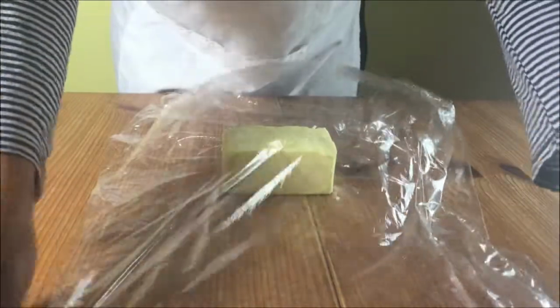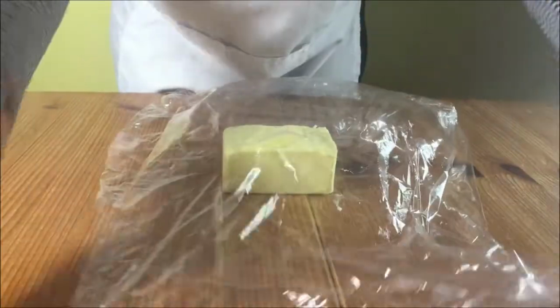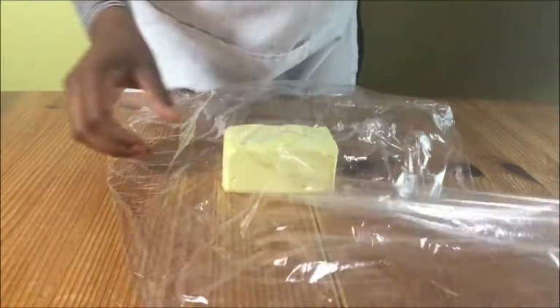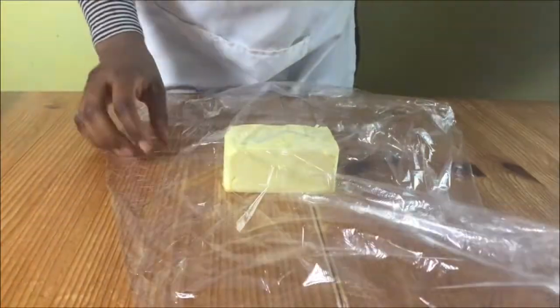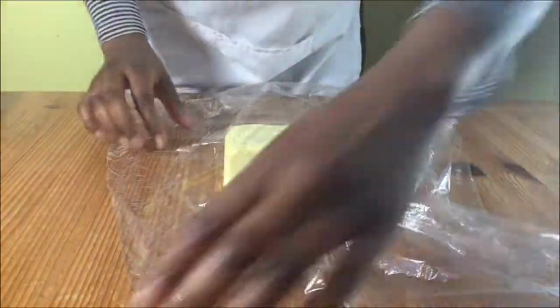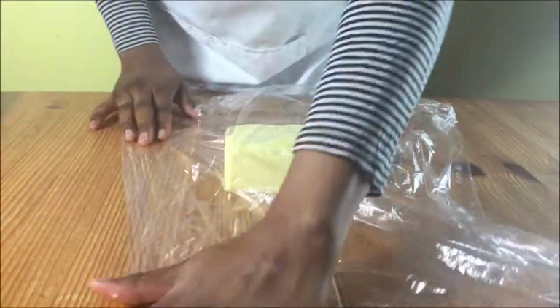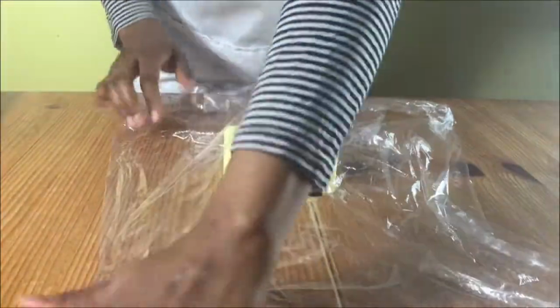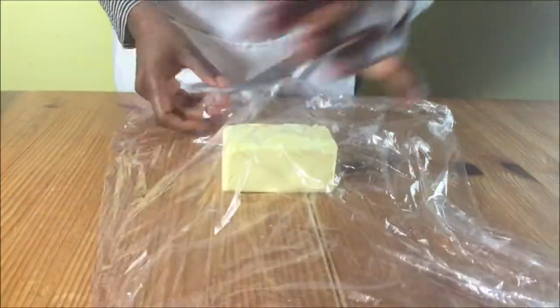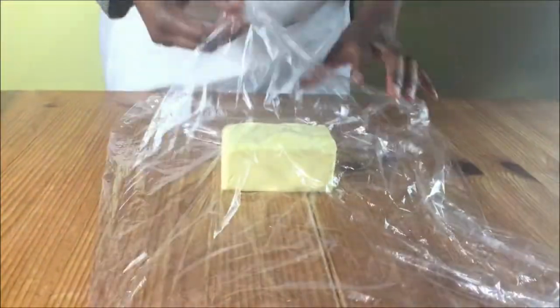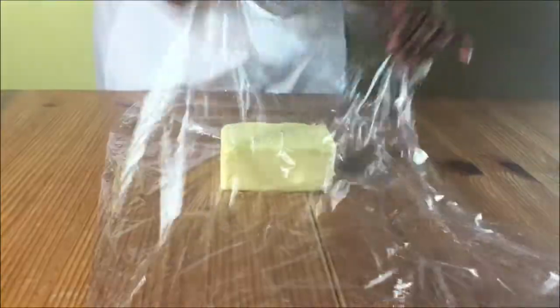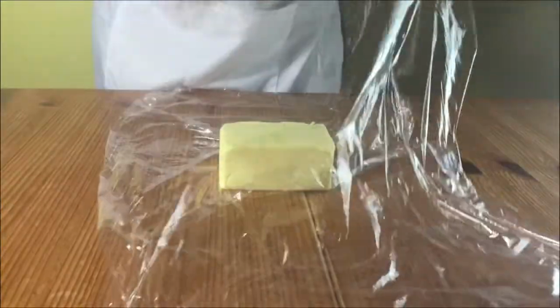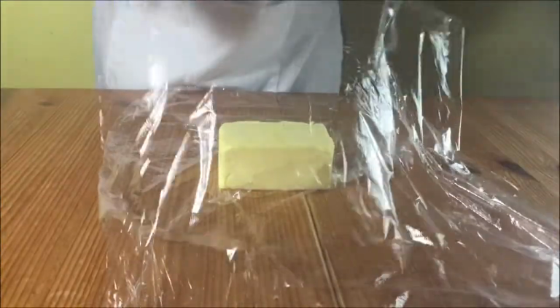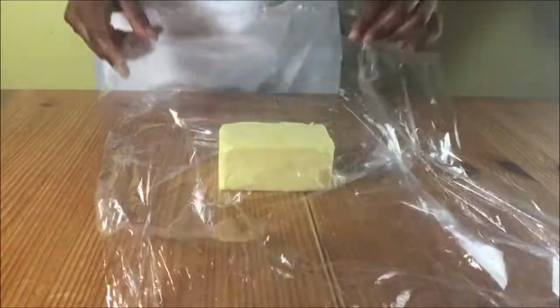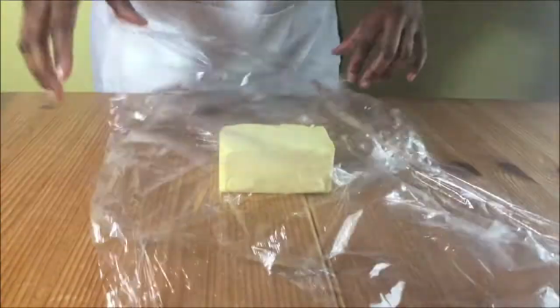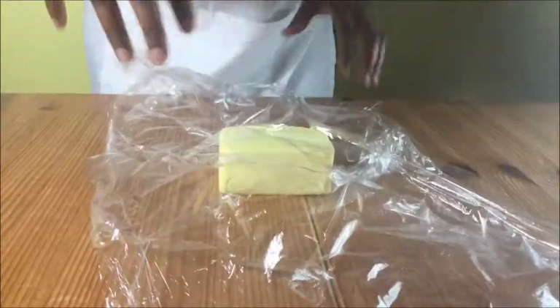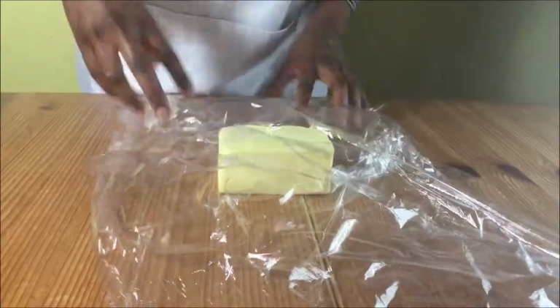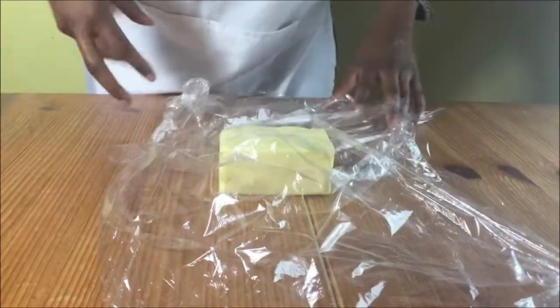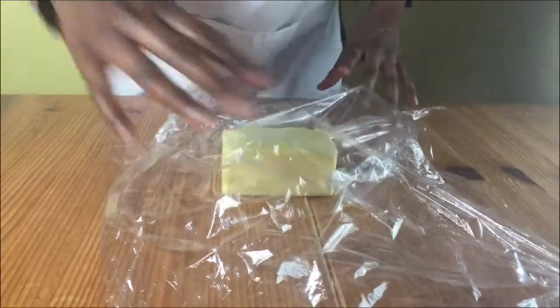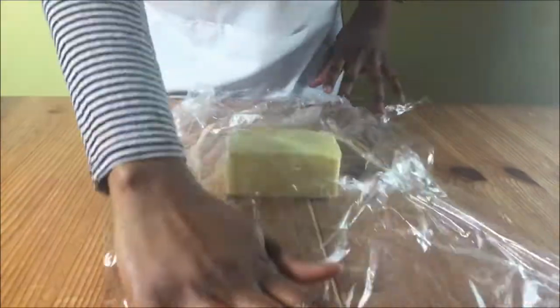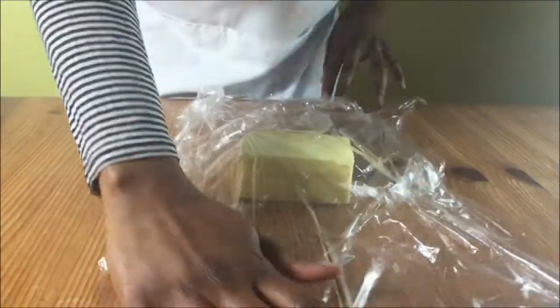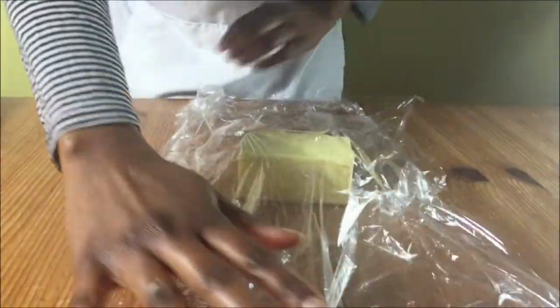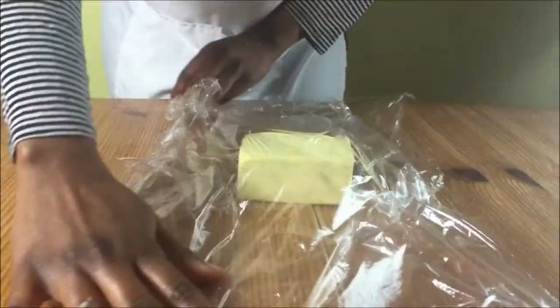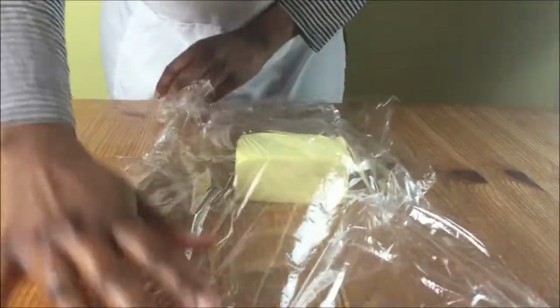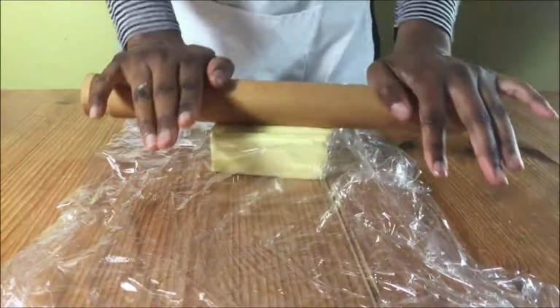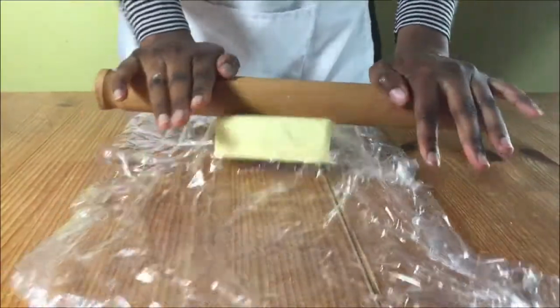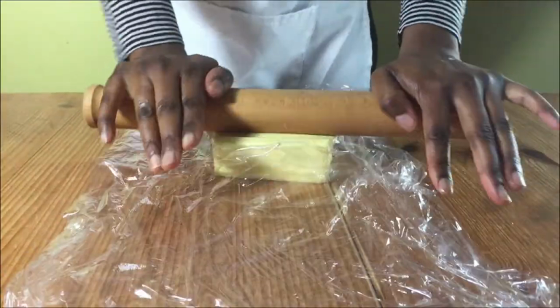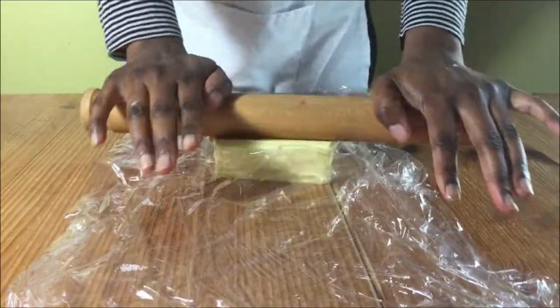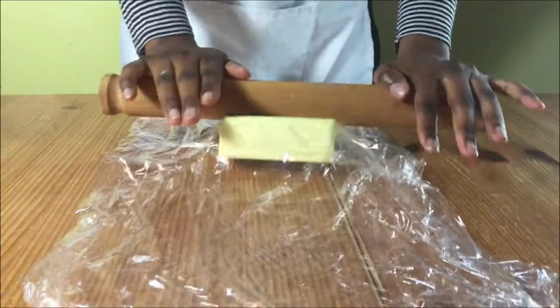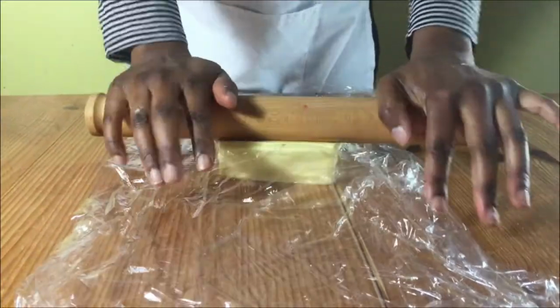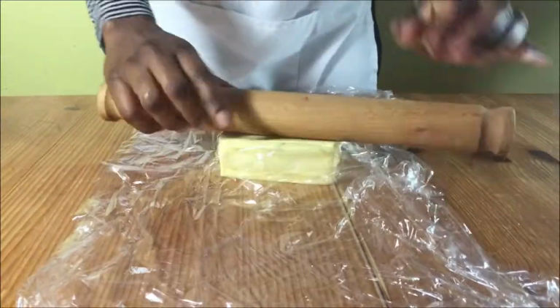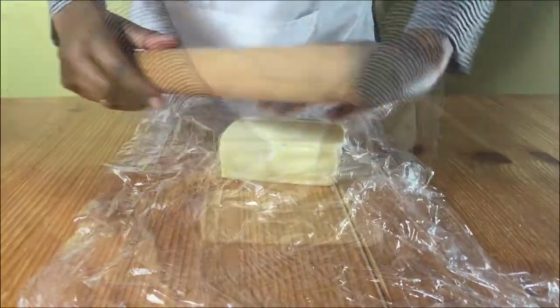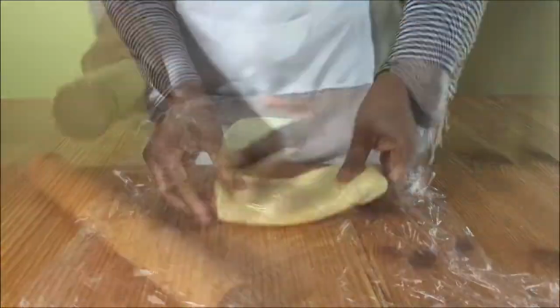While it is rising, get your butter and put it between two pieces of cling film and roll it until it's nice and flat.